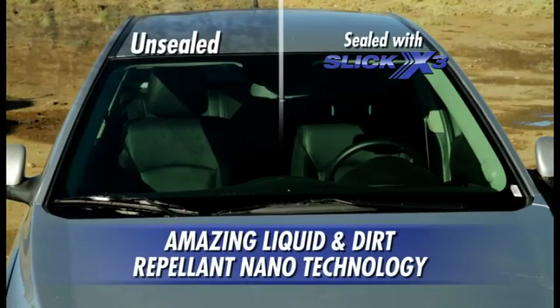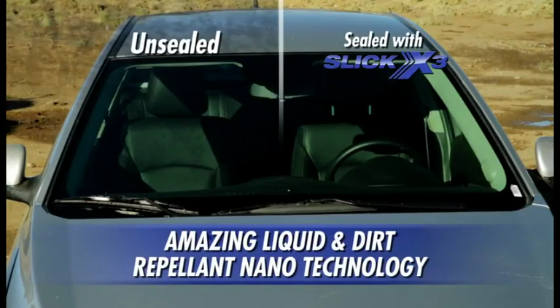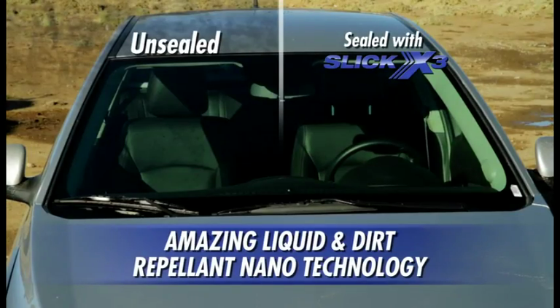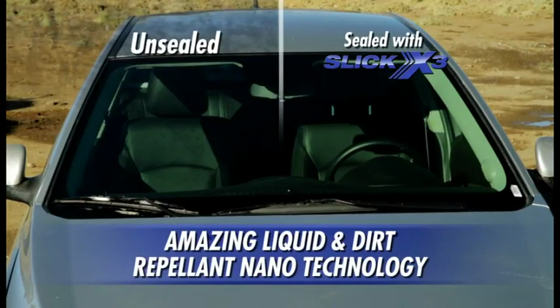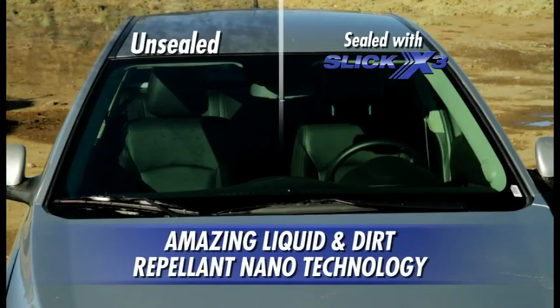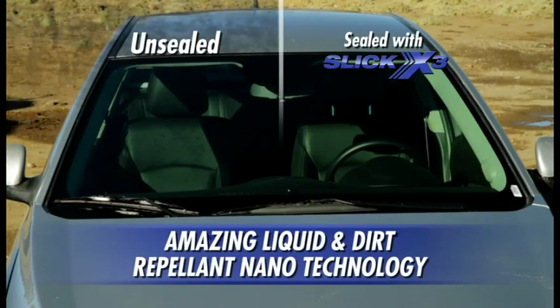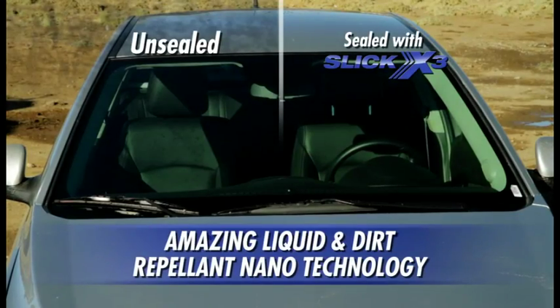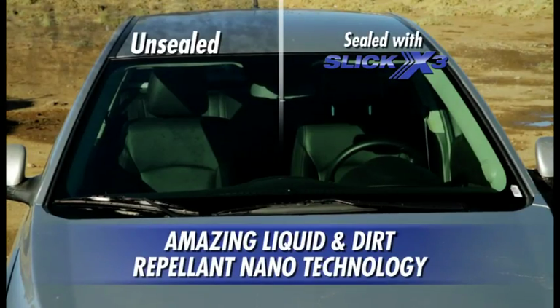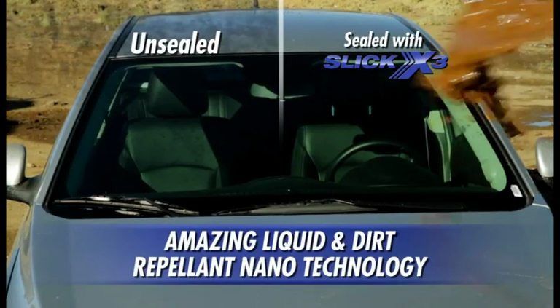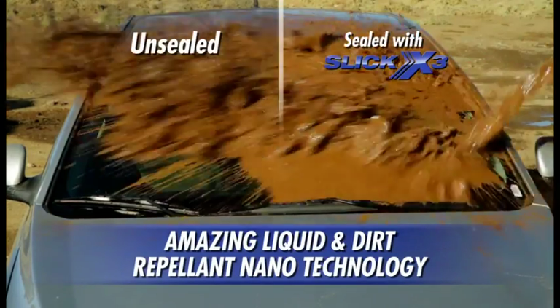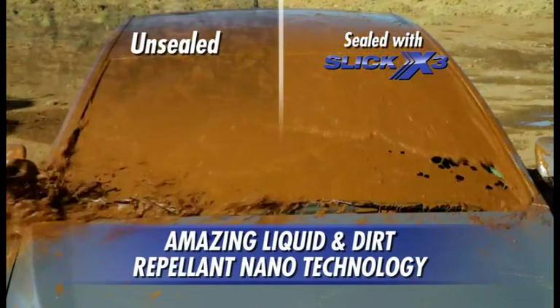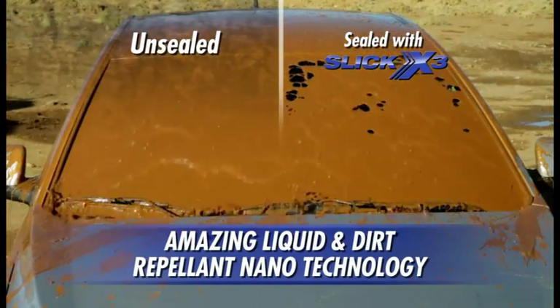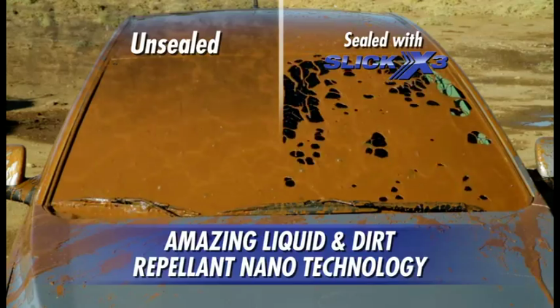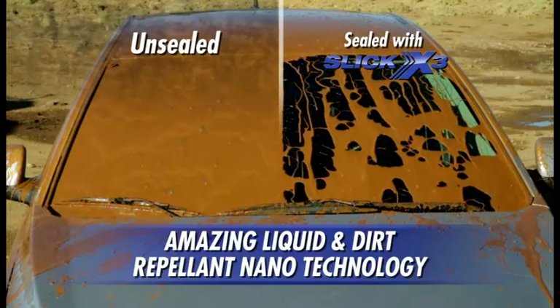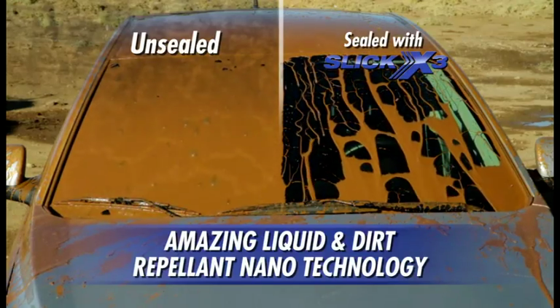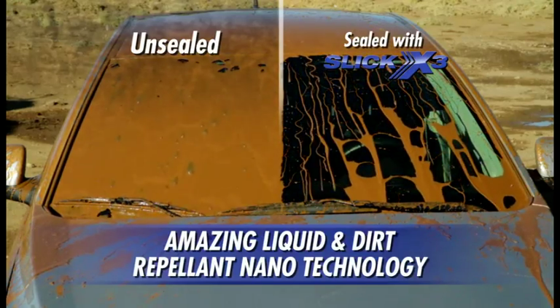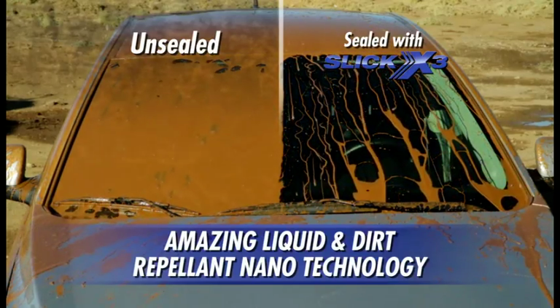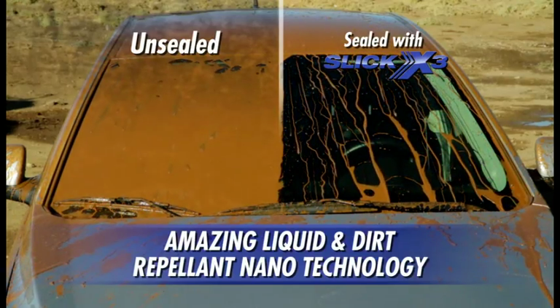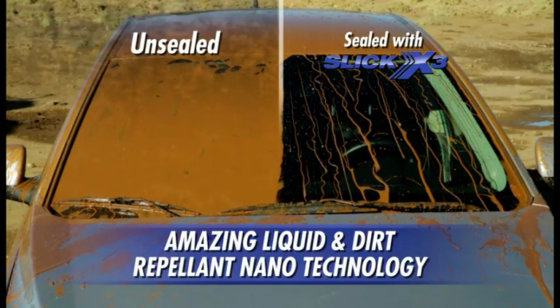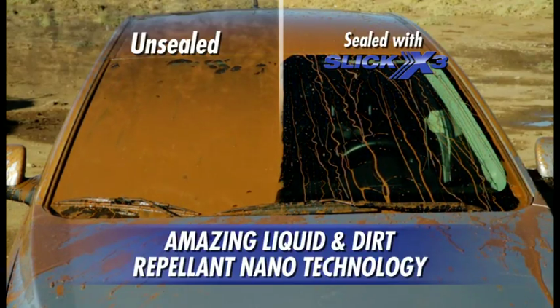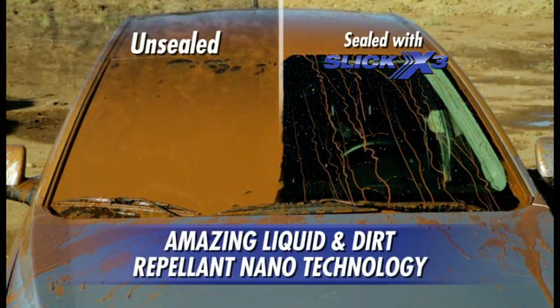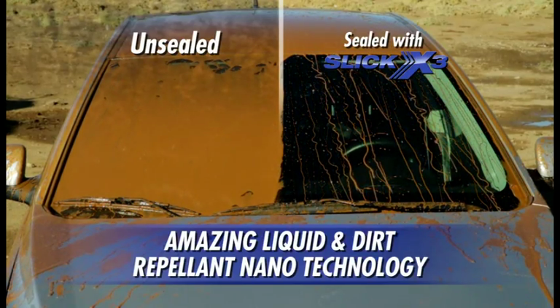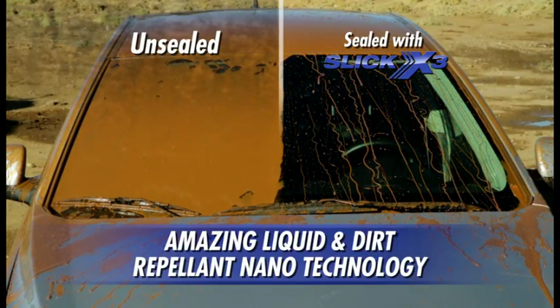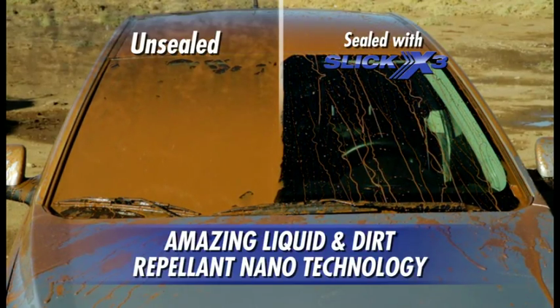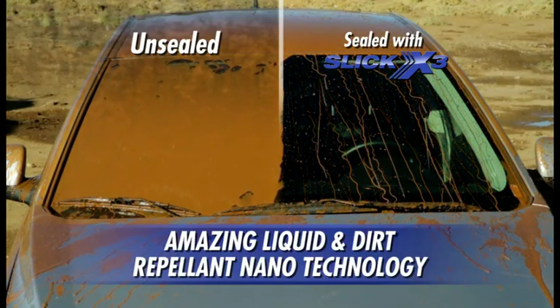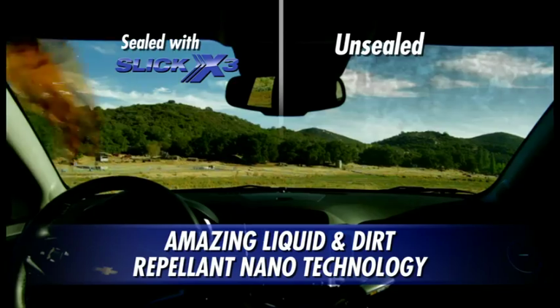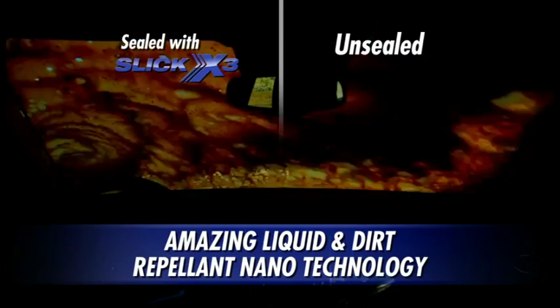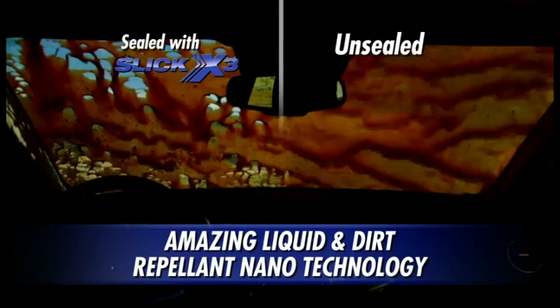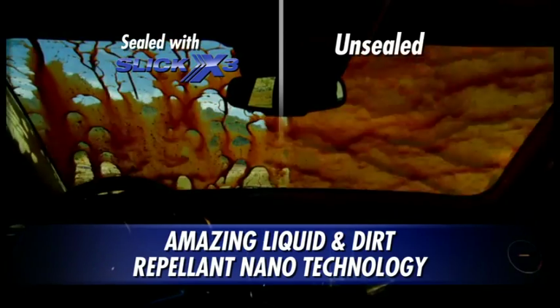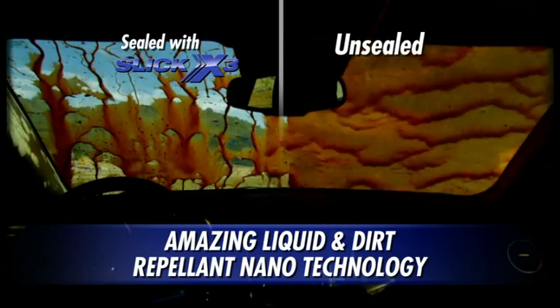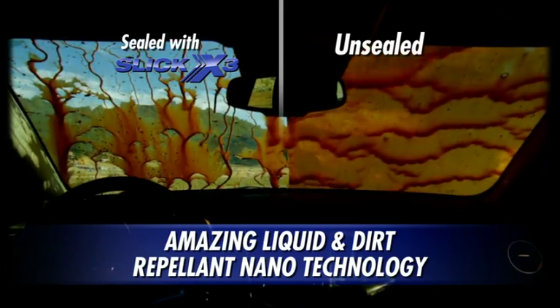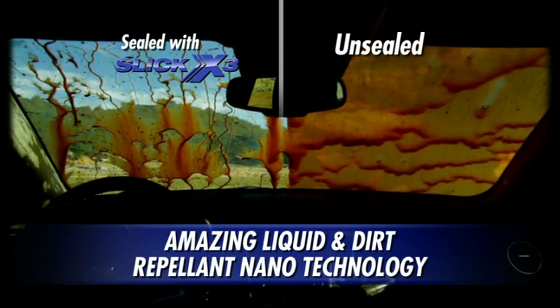Half of this windshield is sealed with advanced Slick X3. Just watch this dramatic demonstration. We throw a bucket of dirty, muddy water on it. Look — the sealed side repels the muddy mess, but it sticks to the unsealed side. Amazing!